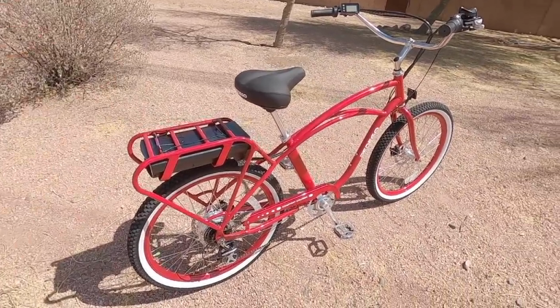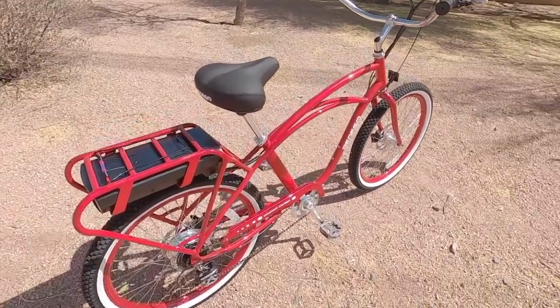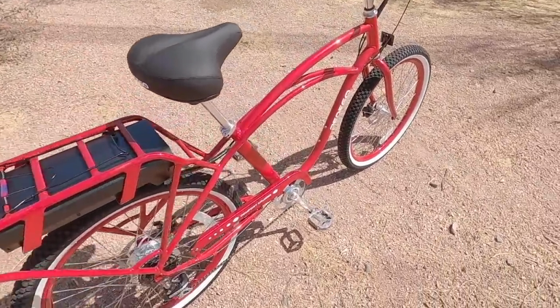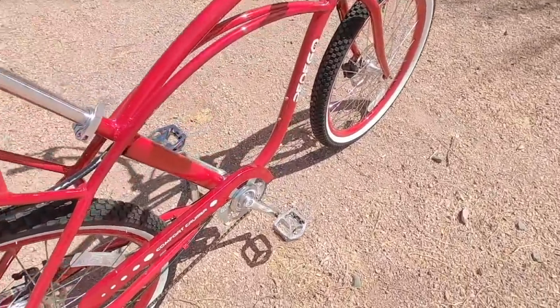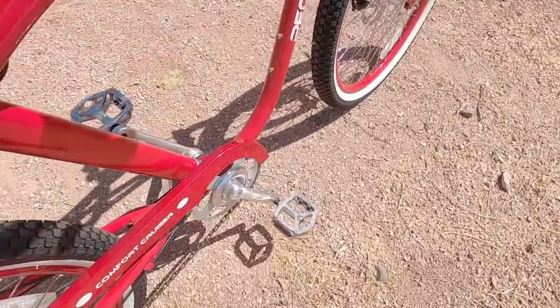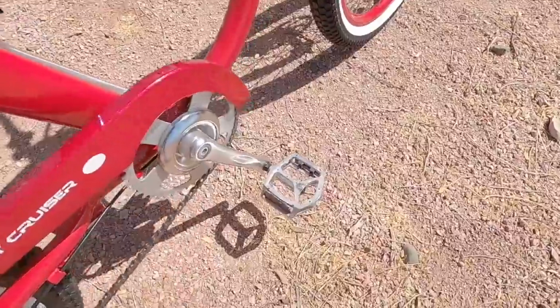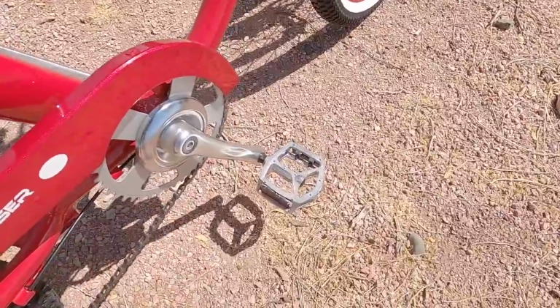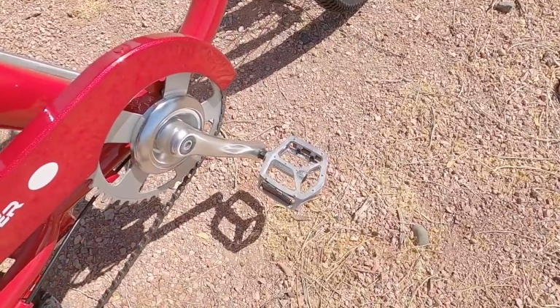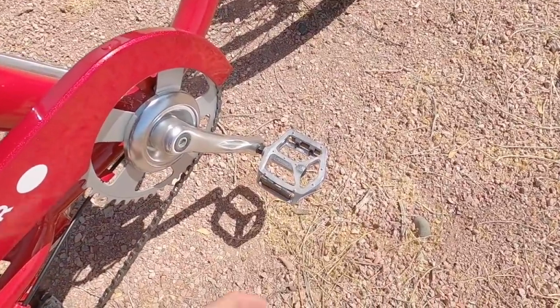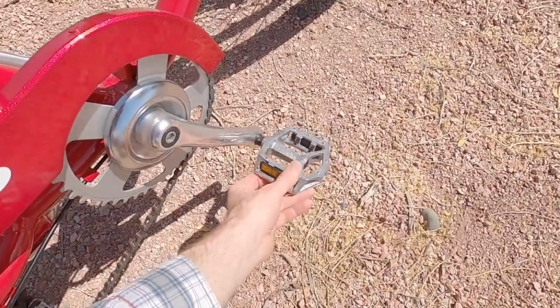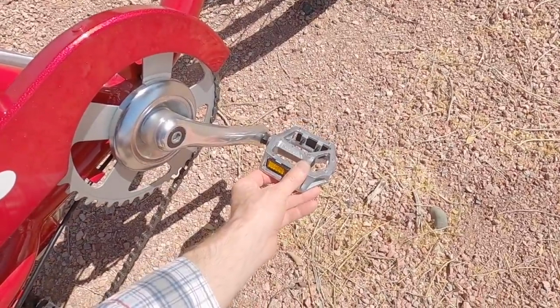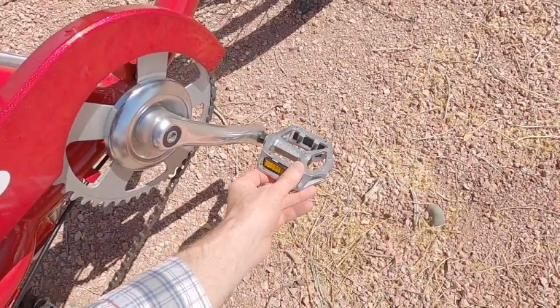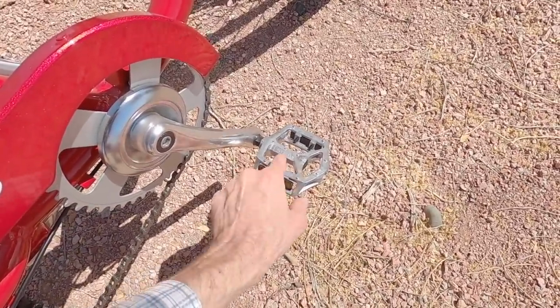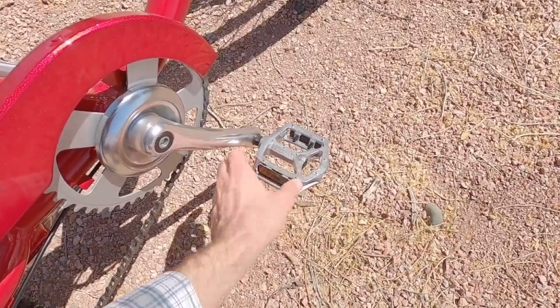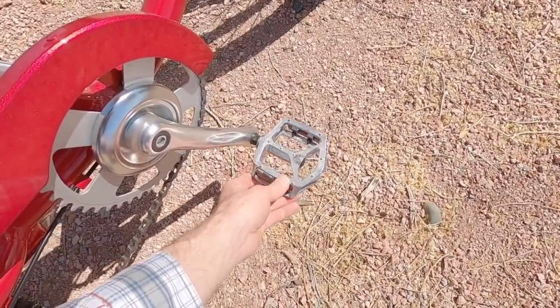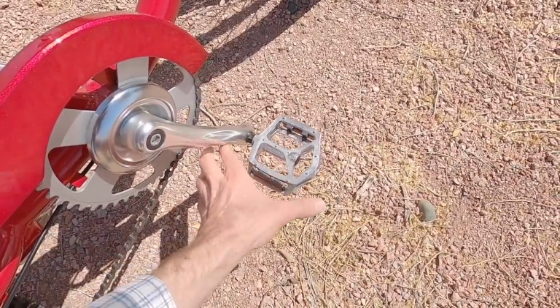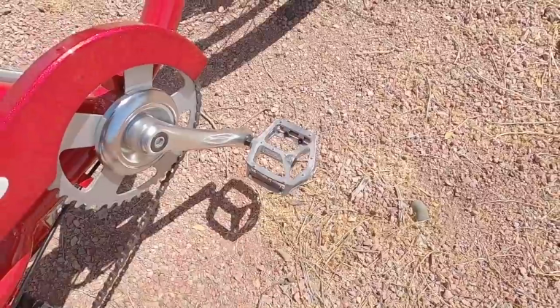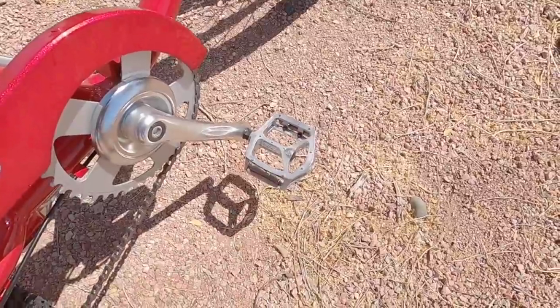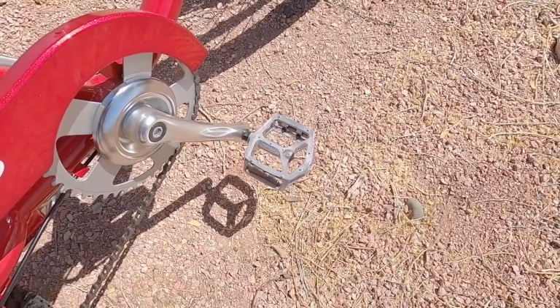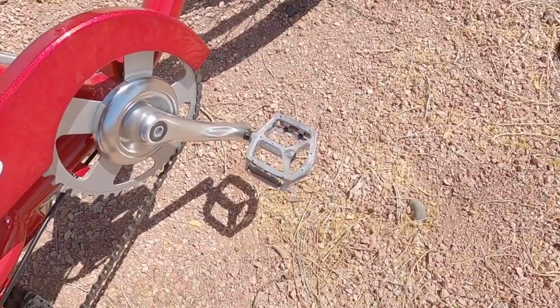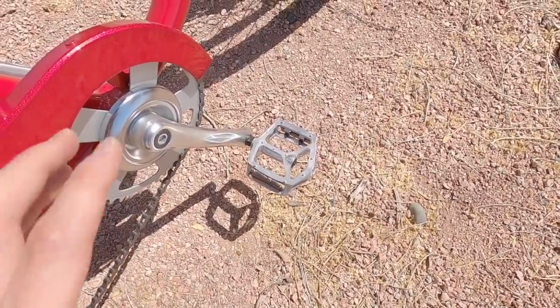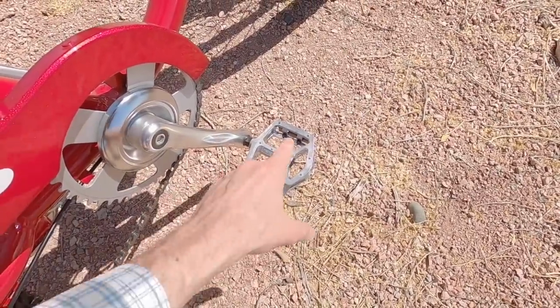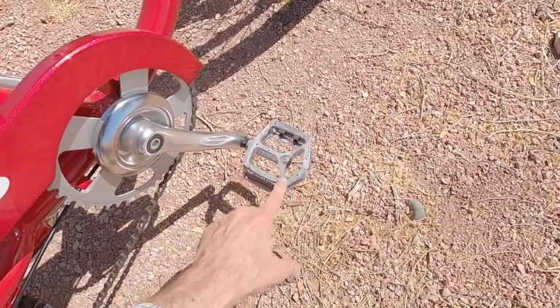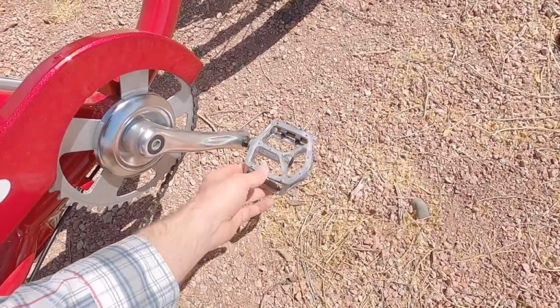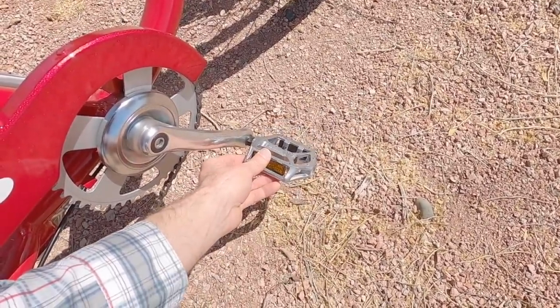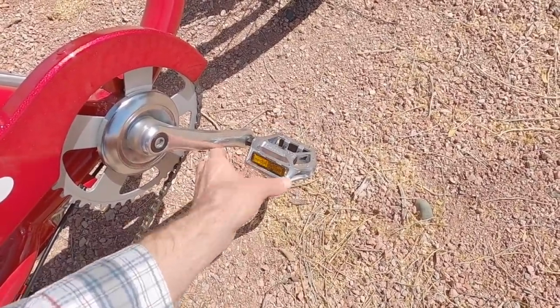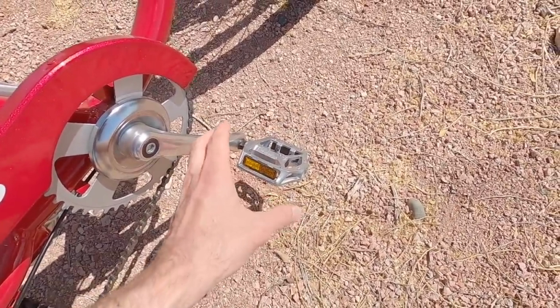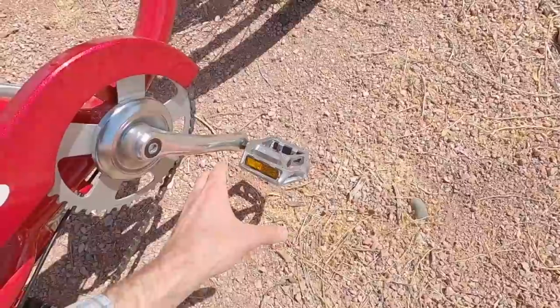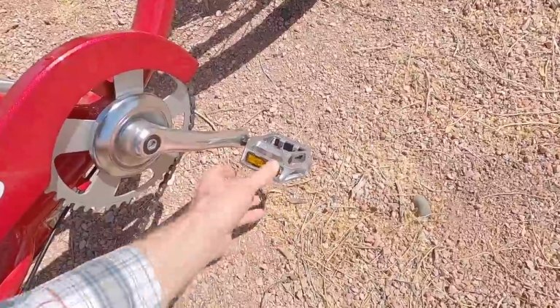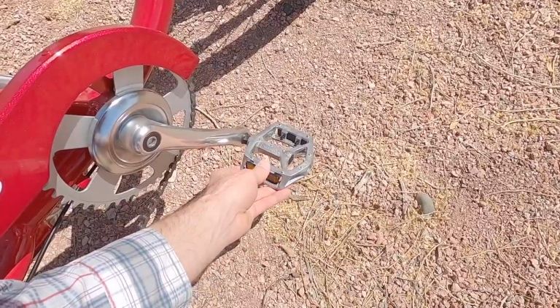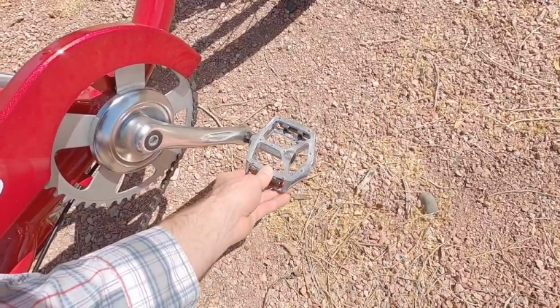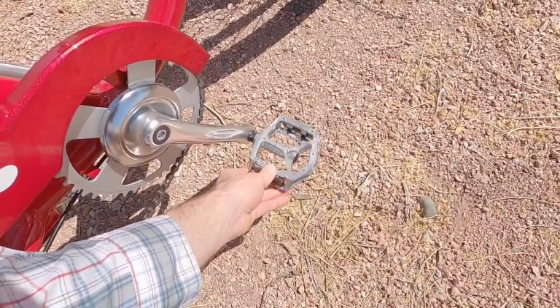I like that so much of this is co-branded. I think these are probably Welgo pedals, but they say Pedego. They're some of my favorite pedals — very wide, very stable, and they've got these built-in pins. They're not super sharp, but they do give you great traction.